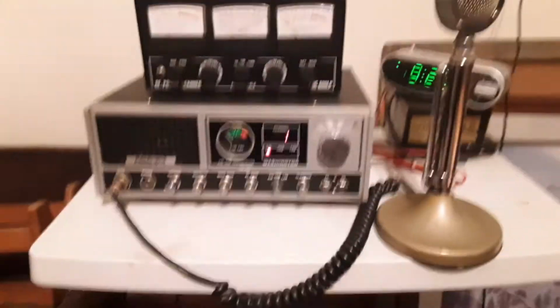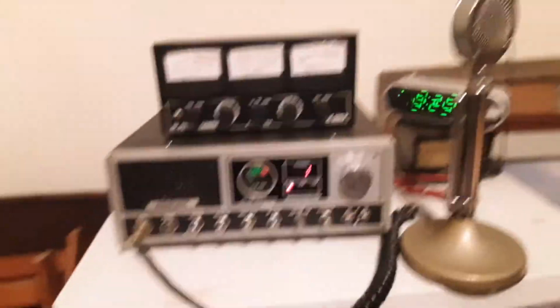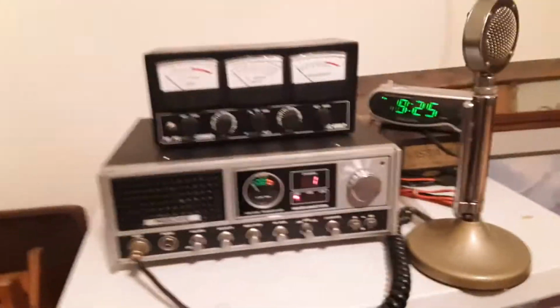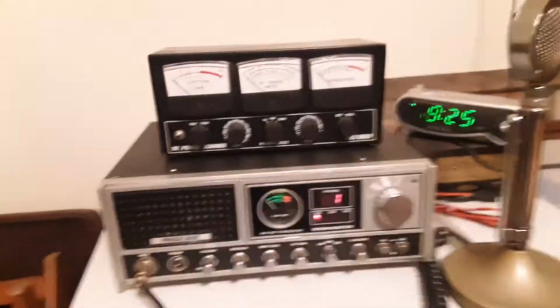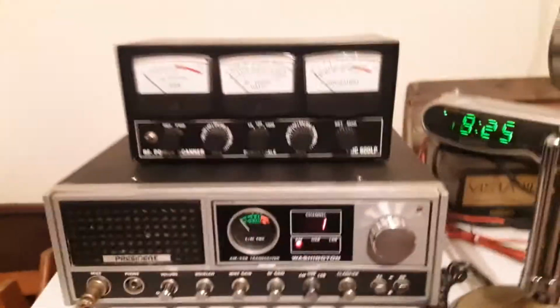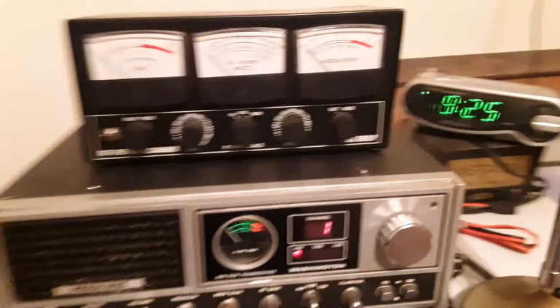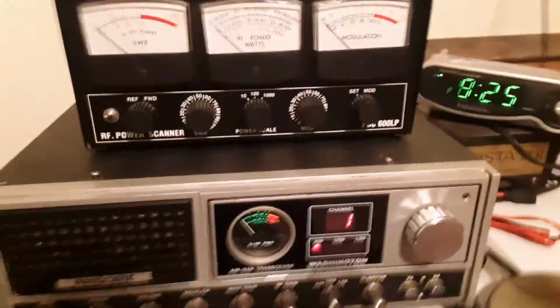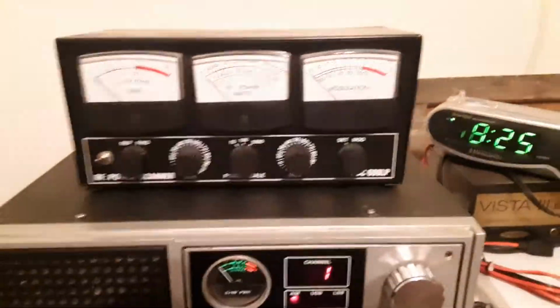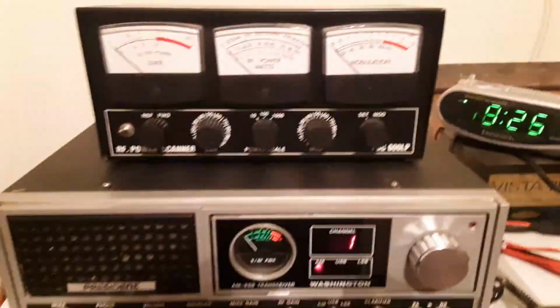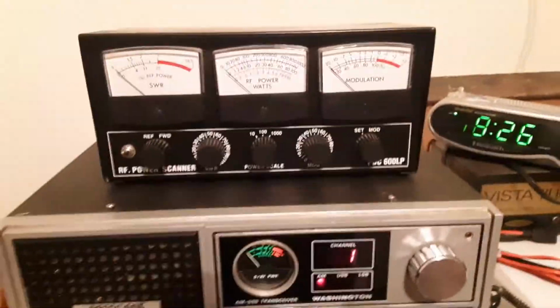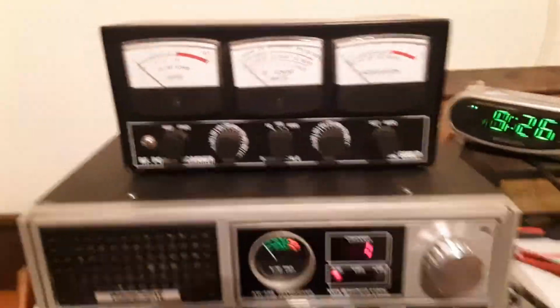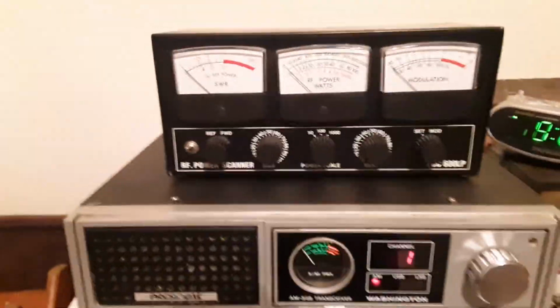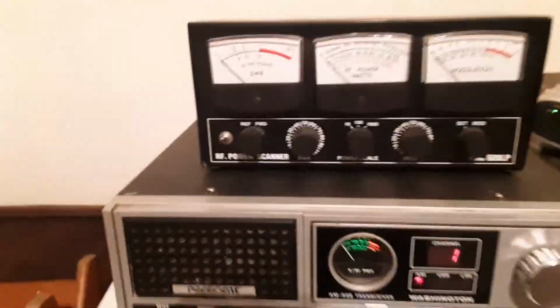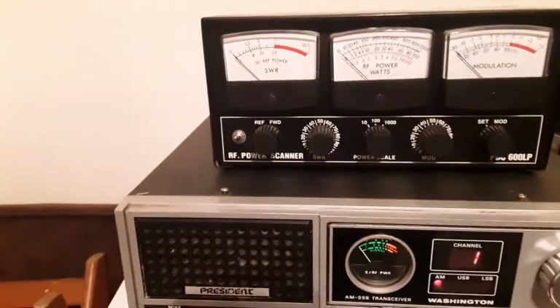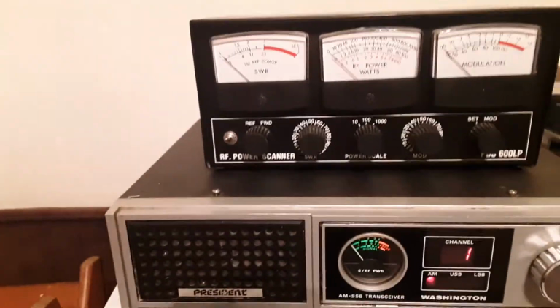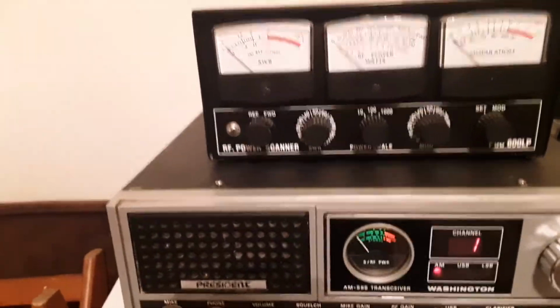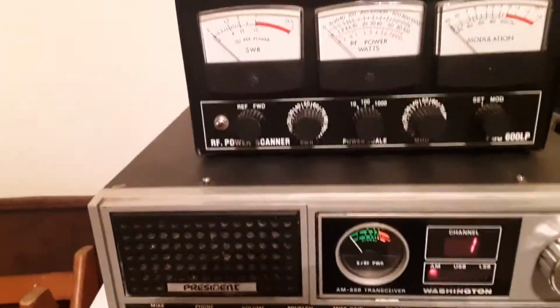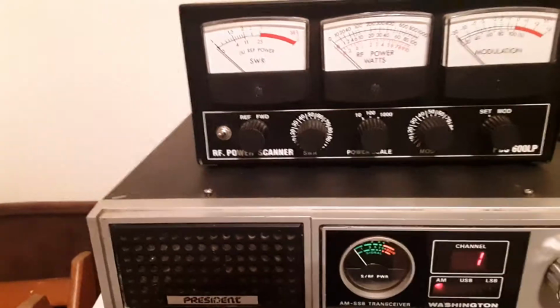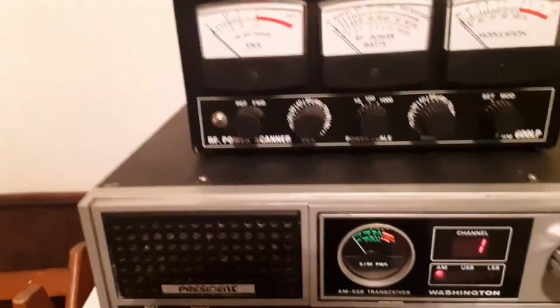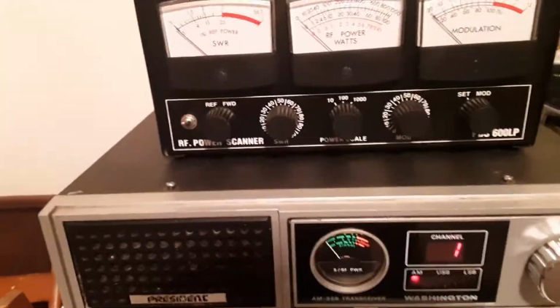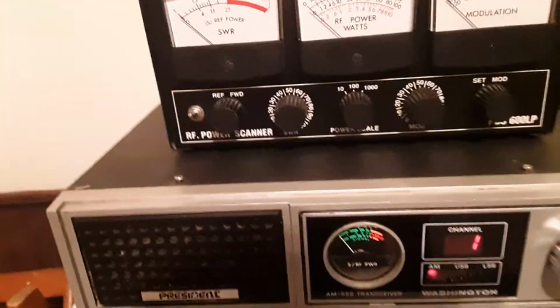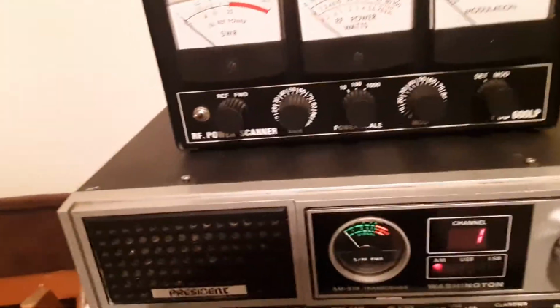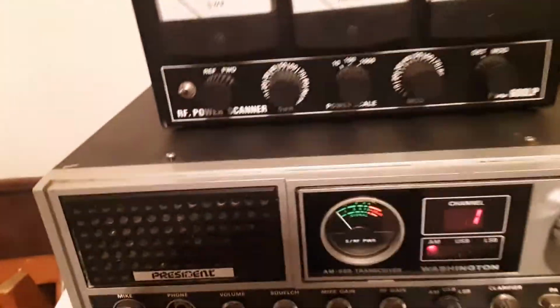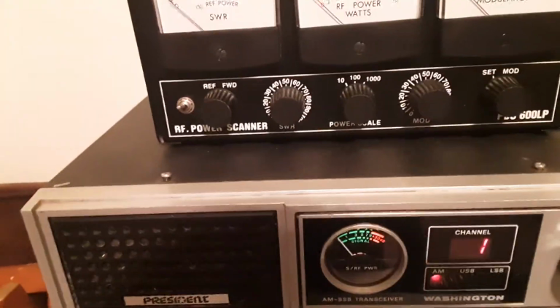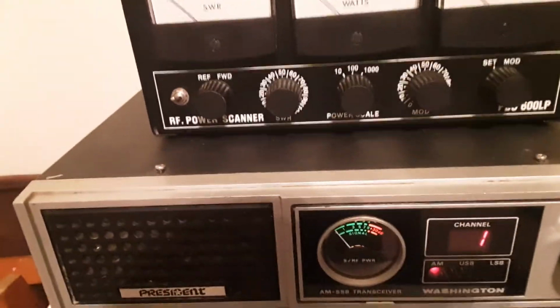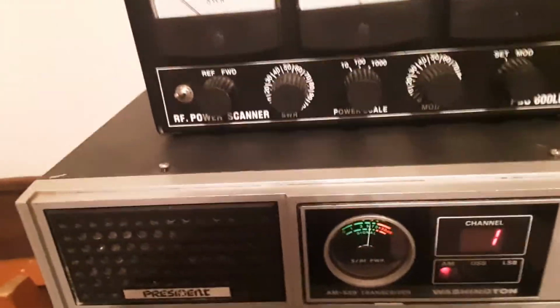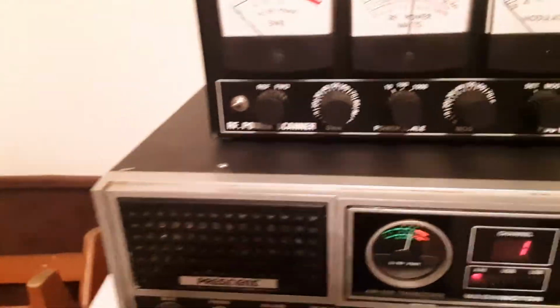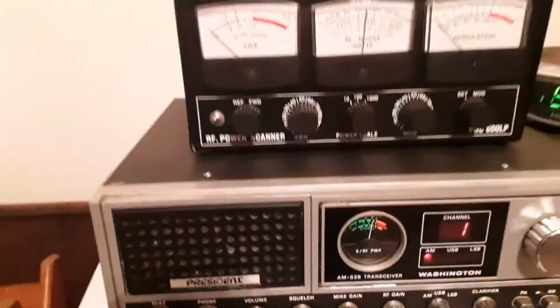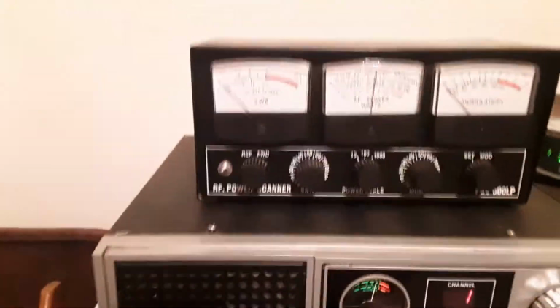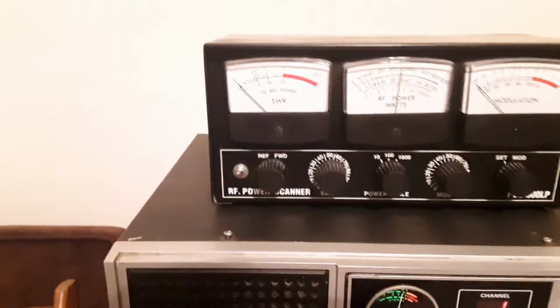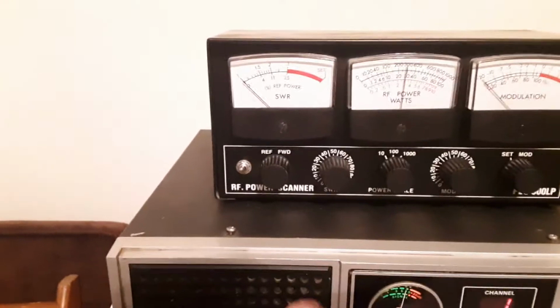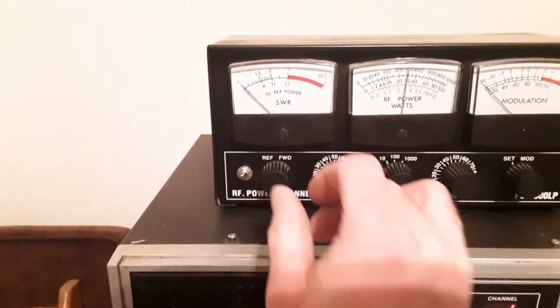So we're going to take a look here and see what figures we have for standing wave ratio on this antenna. We've got the mic gain on the radio all the way down so the ambient room noise isn't a problem. Here we go.